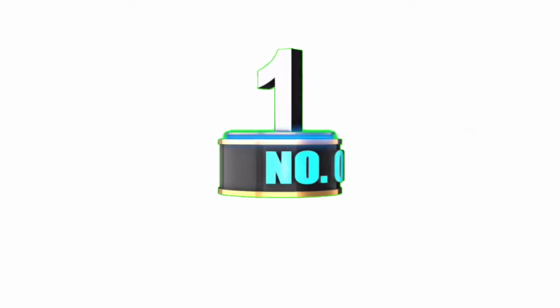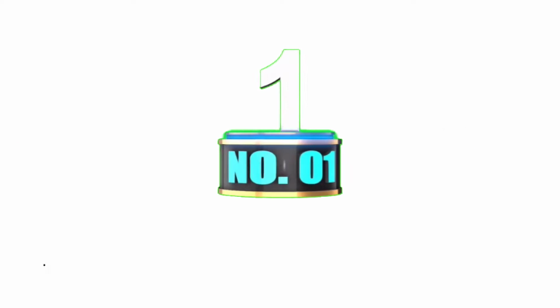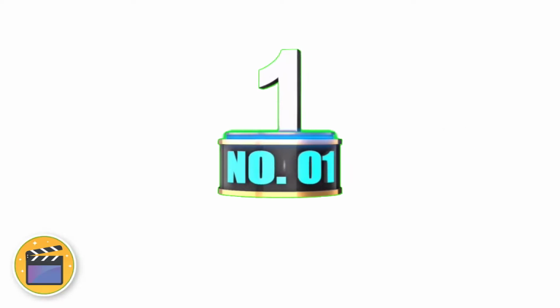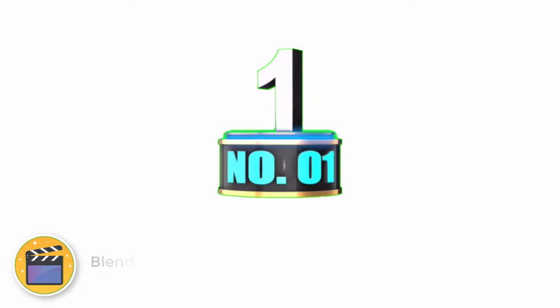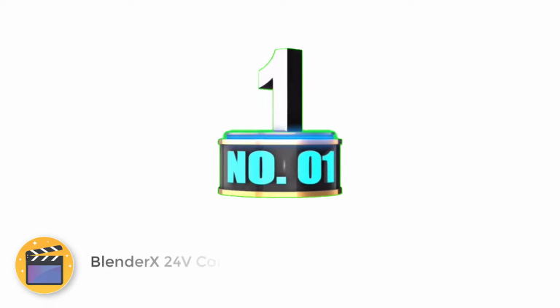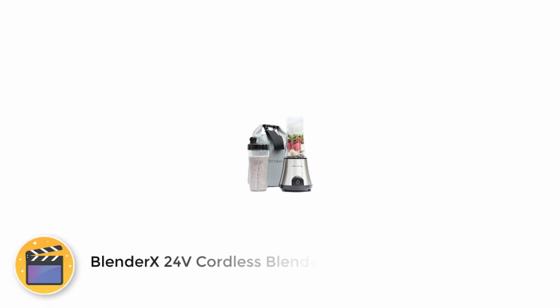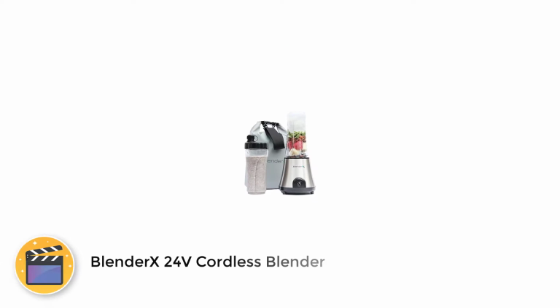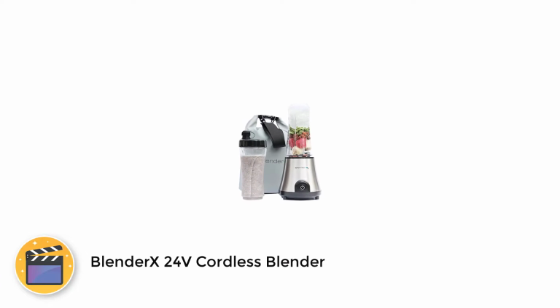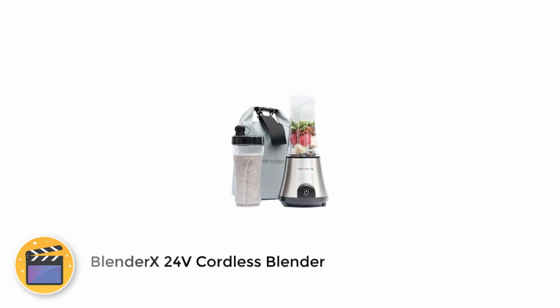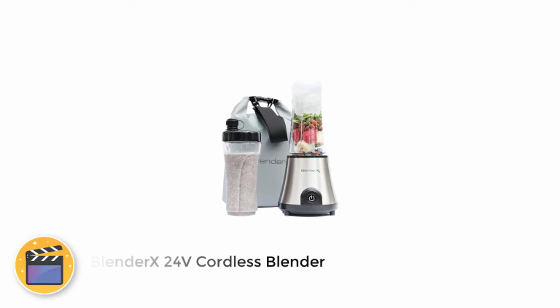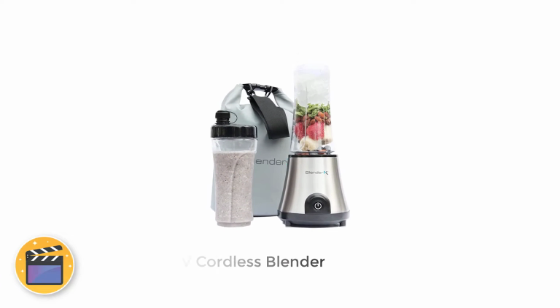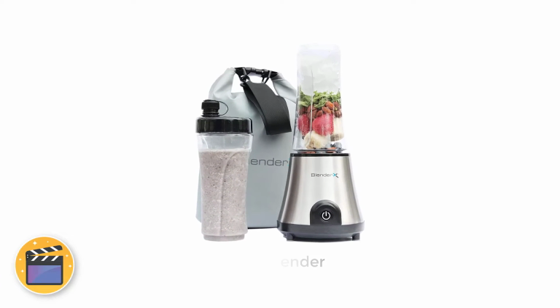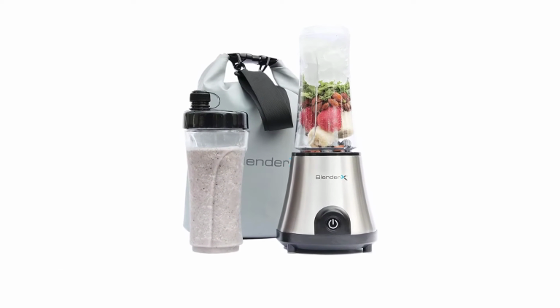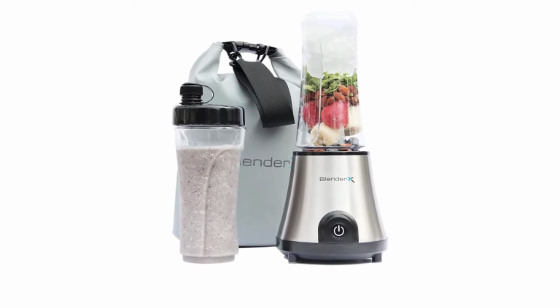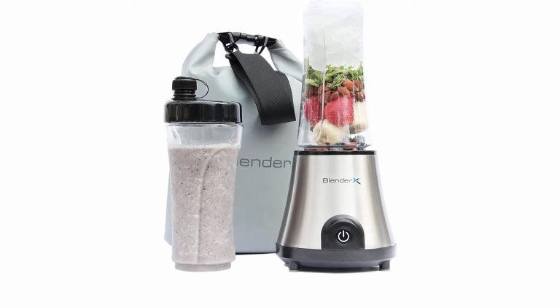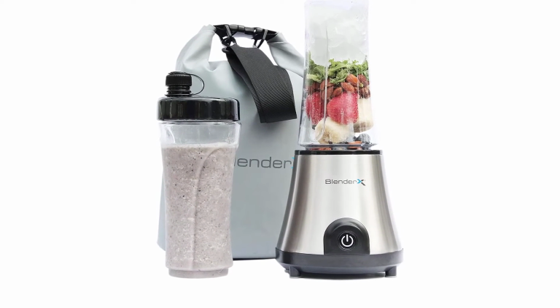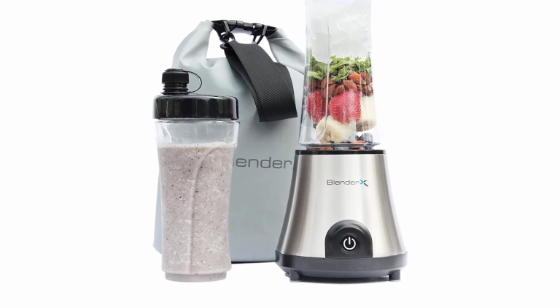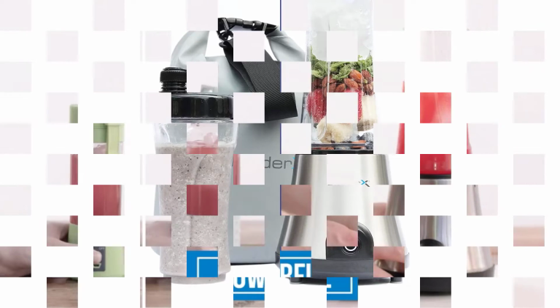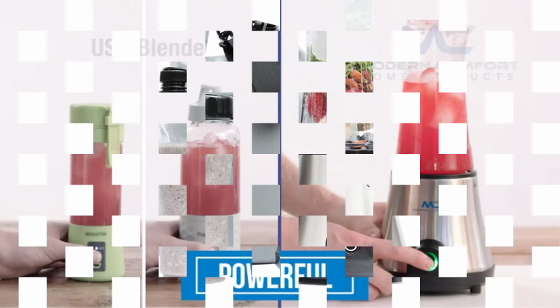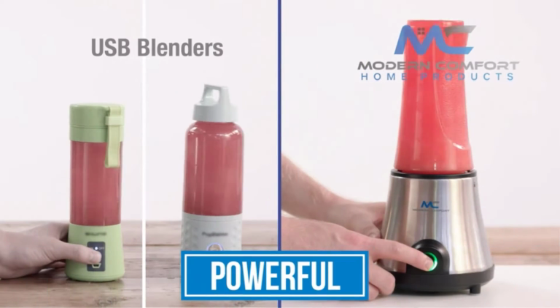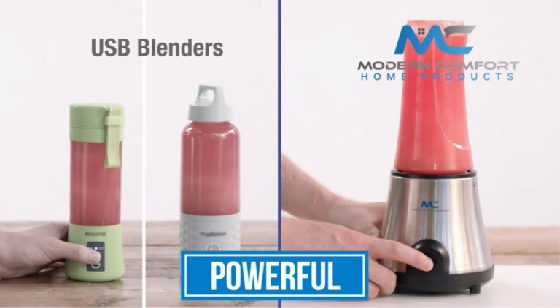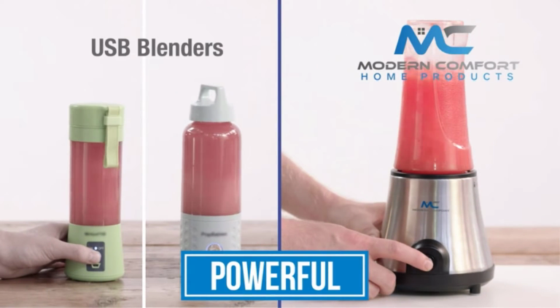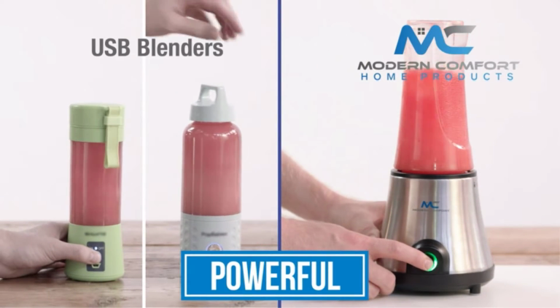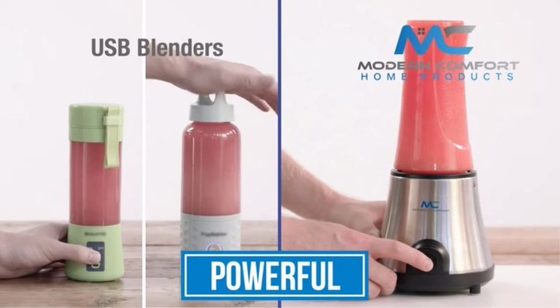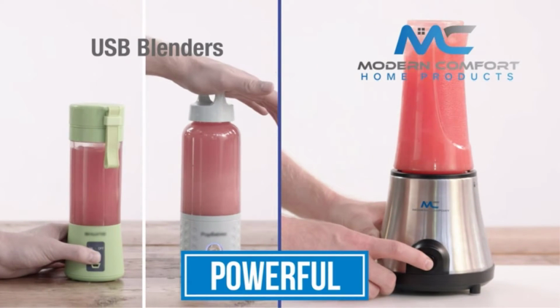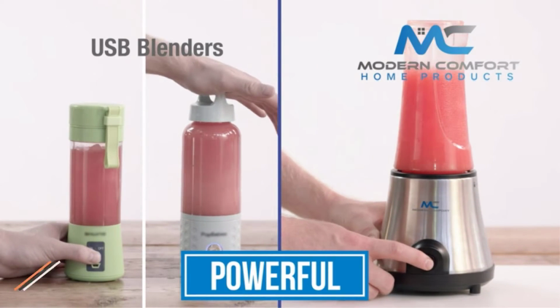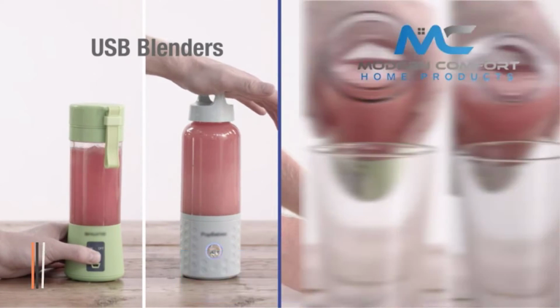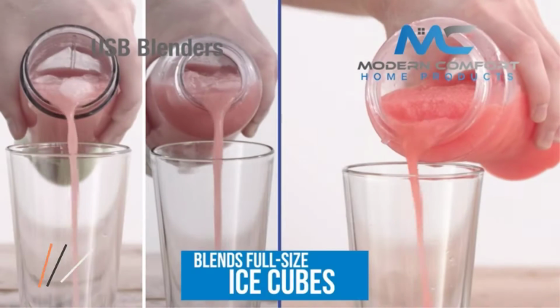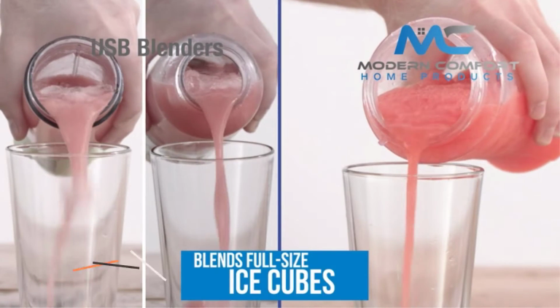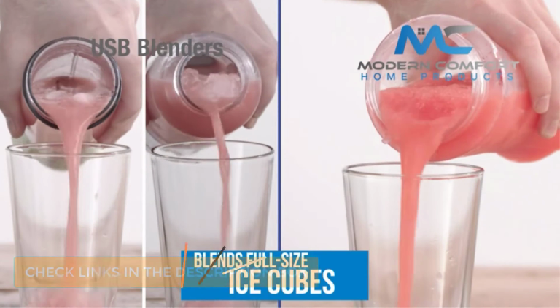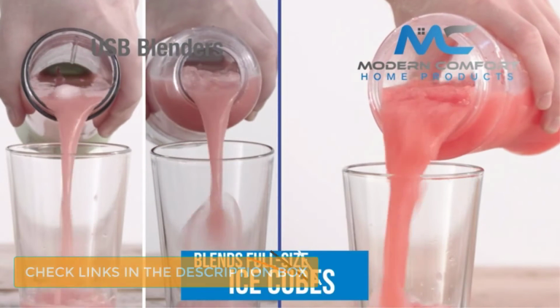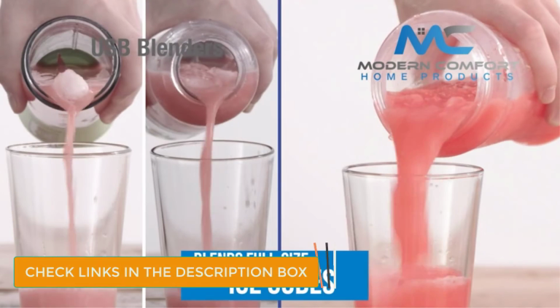Number 1: Blendix 24v Cordless Blender. It is ideal for smoothies, shakes, and frozen drinks on the go. The Blendix Cordless Blender can blend up to 20 ounces of your favorite beverage in seconds.